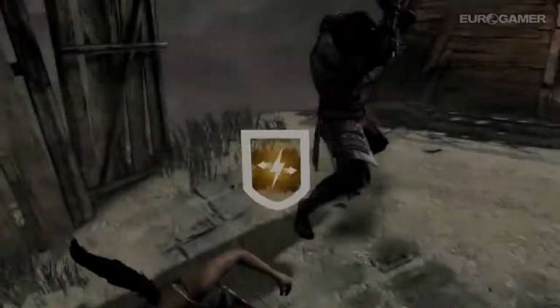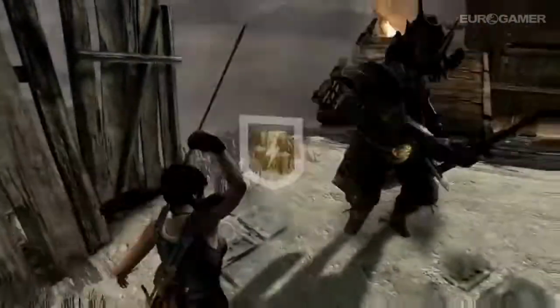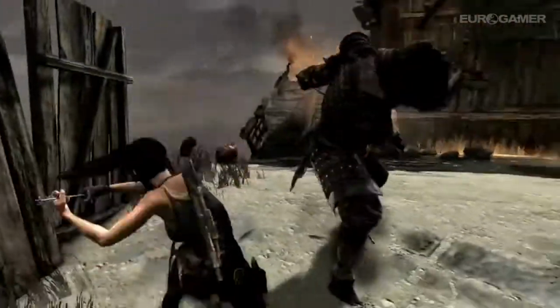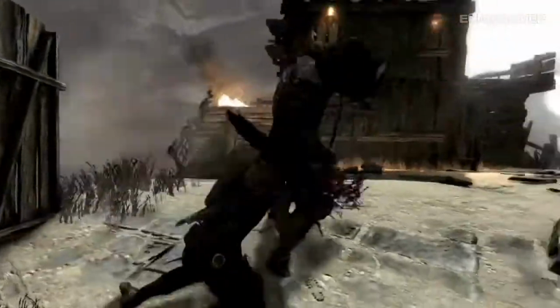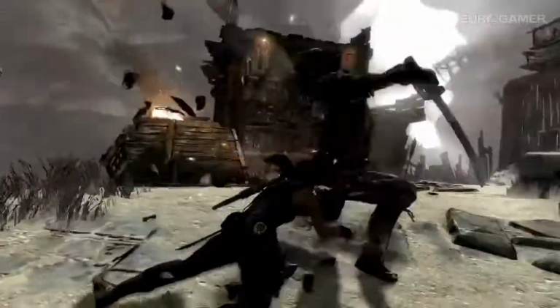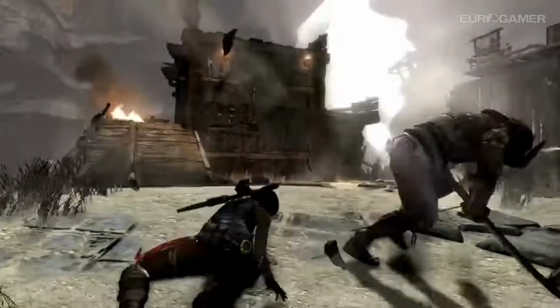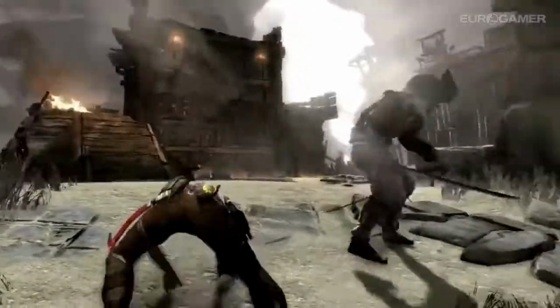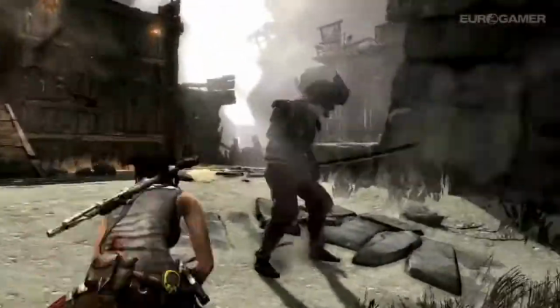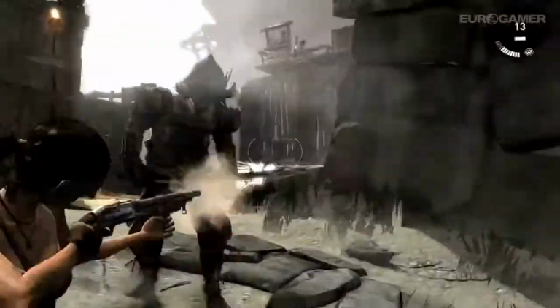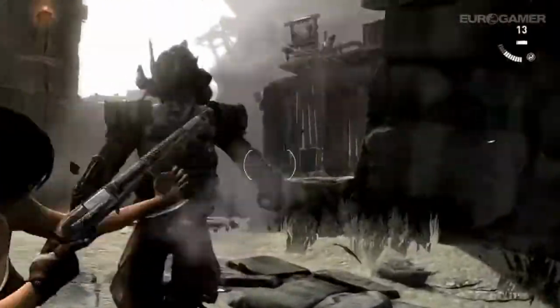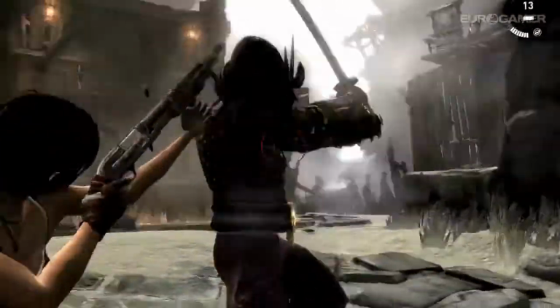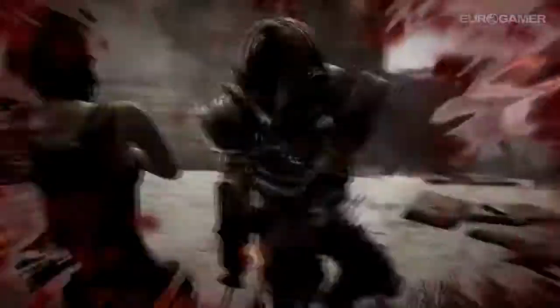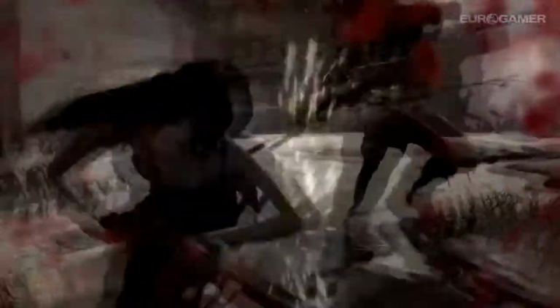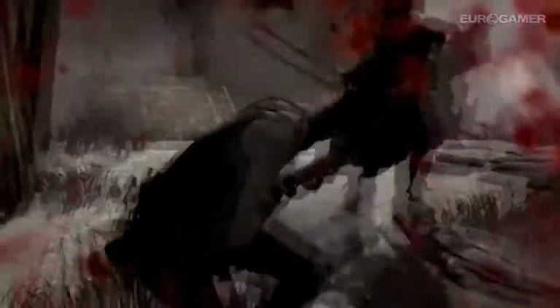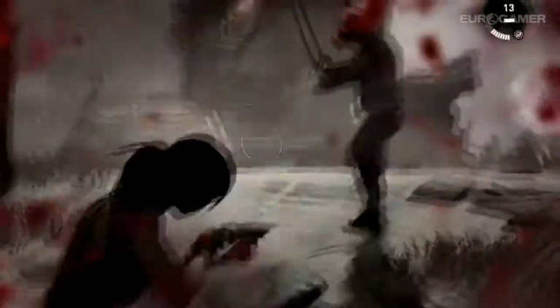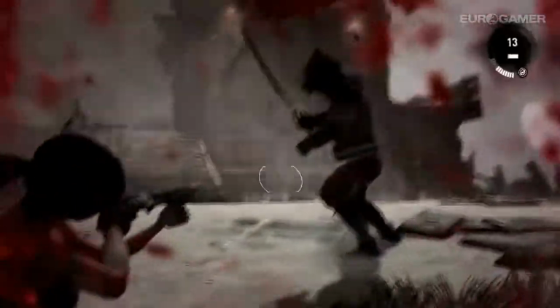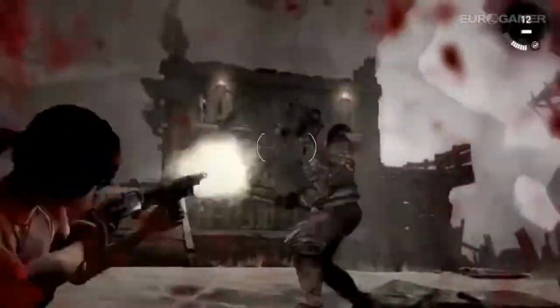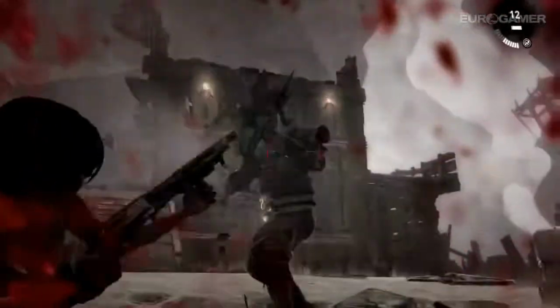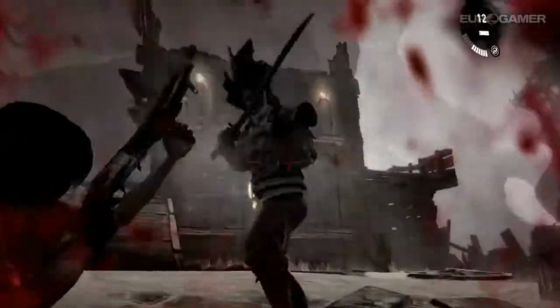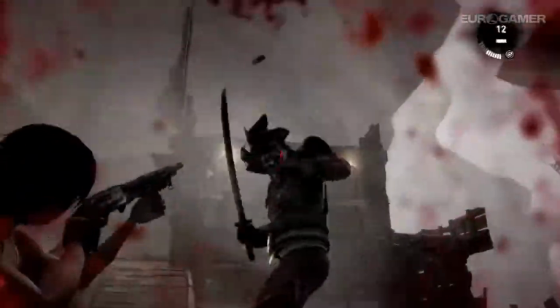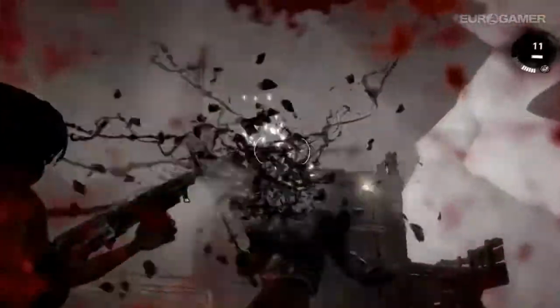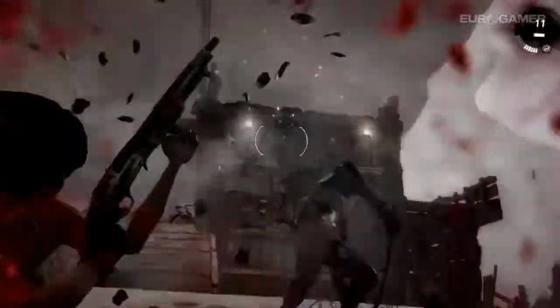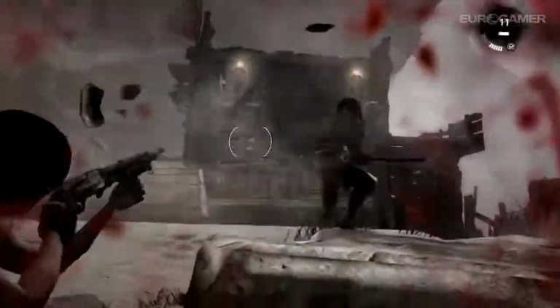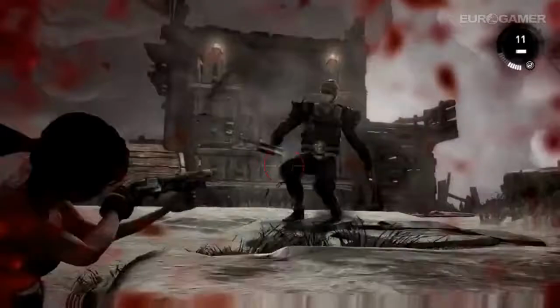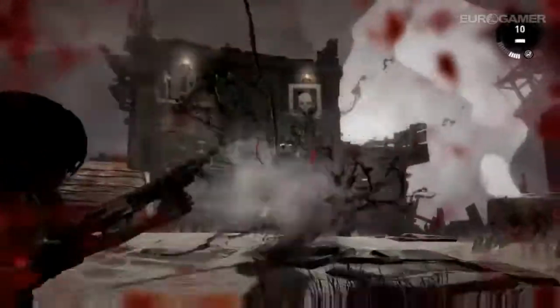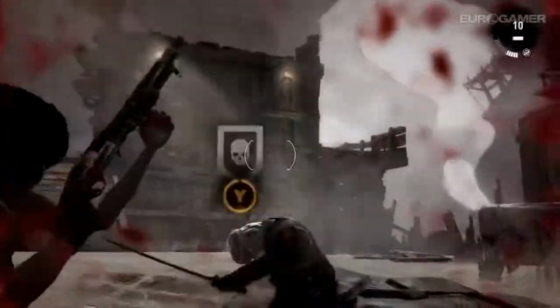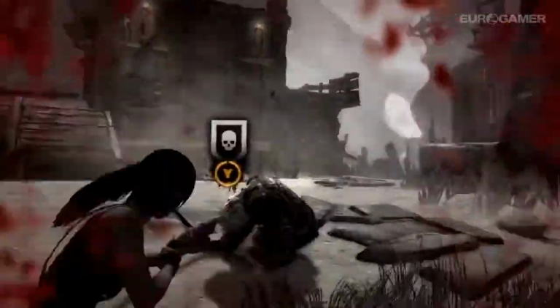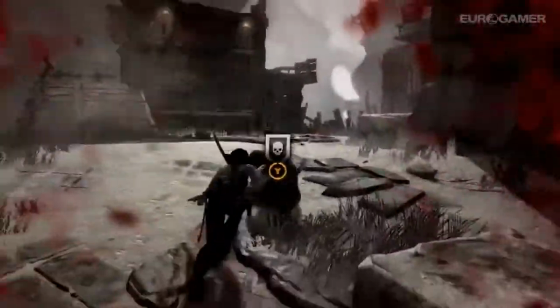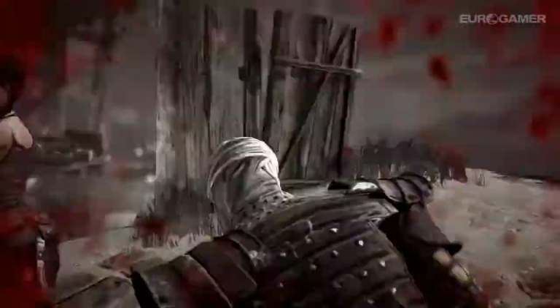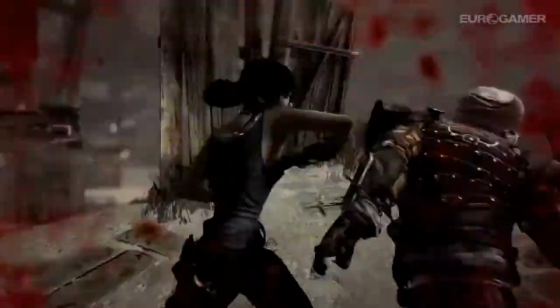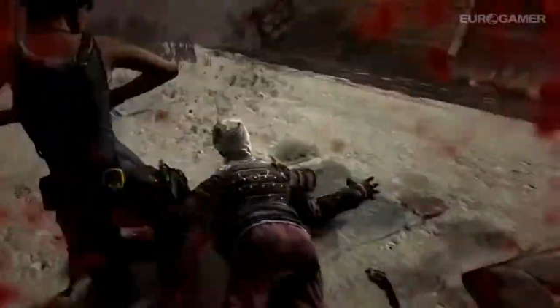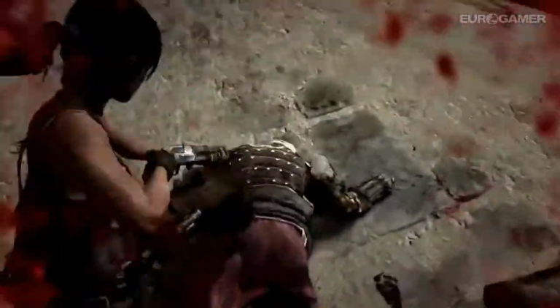By this point in the game, Lara has become more confident in her abilities by being more nimble. She has upgraded her weapons and now has a wide arsenal that she can use to take down her enemies.